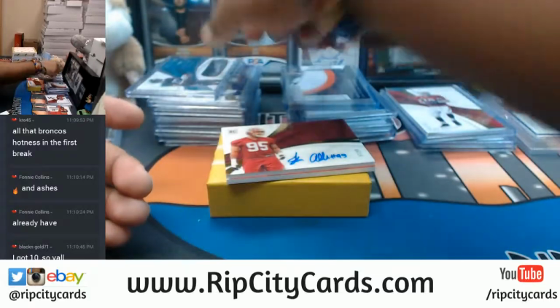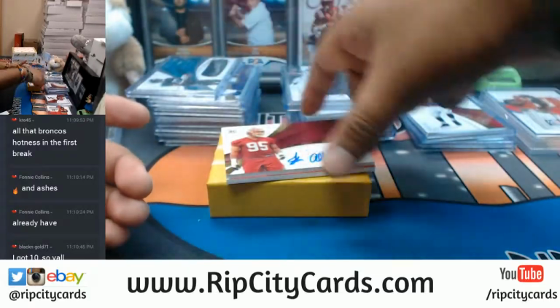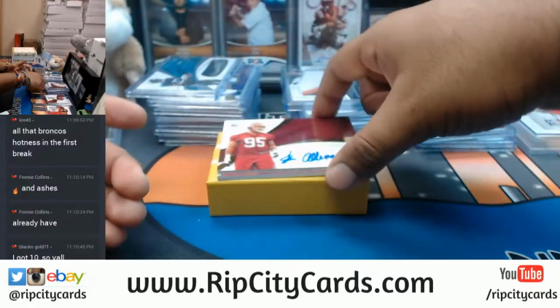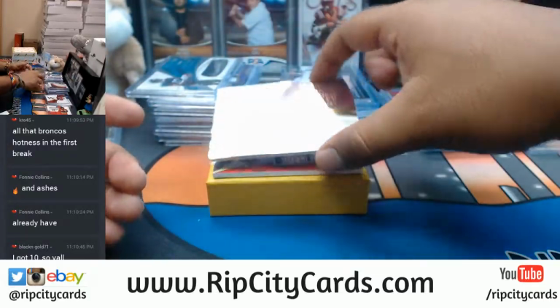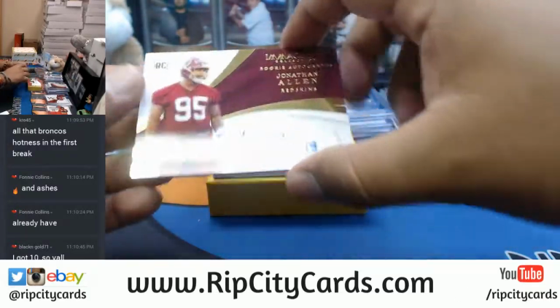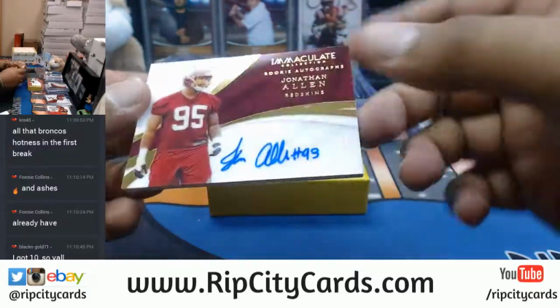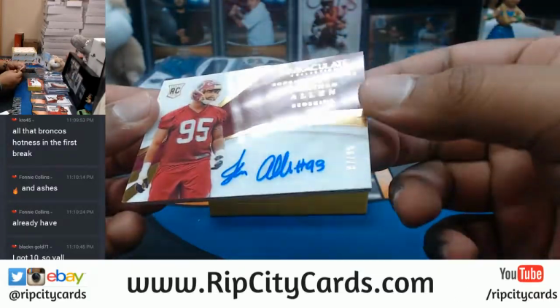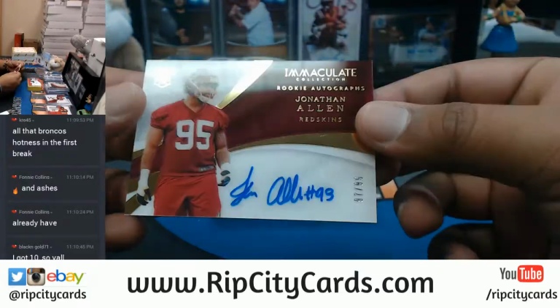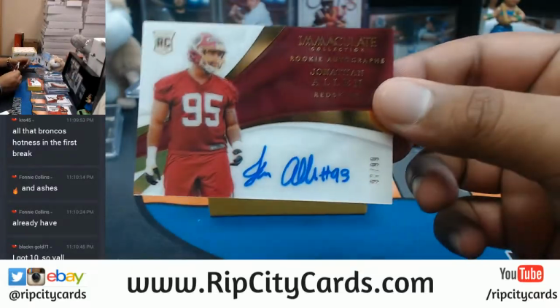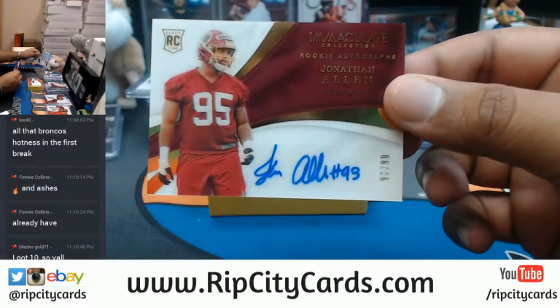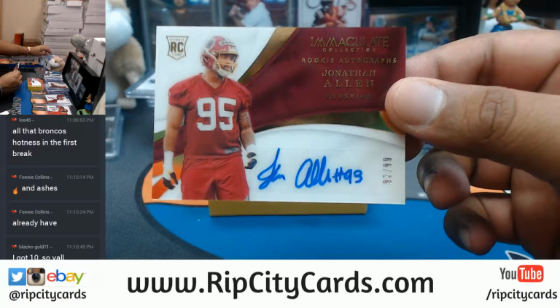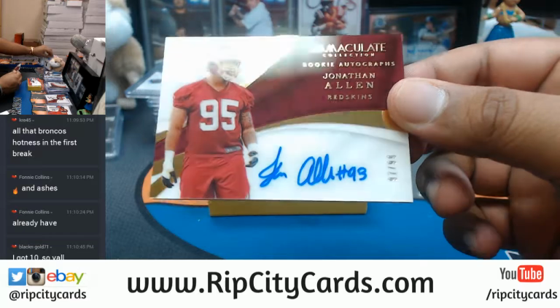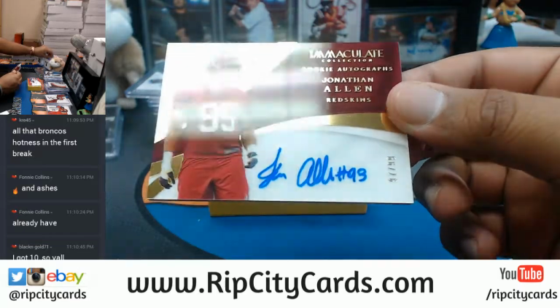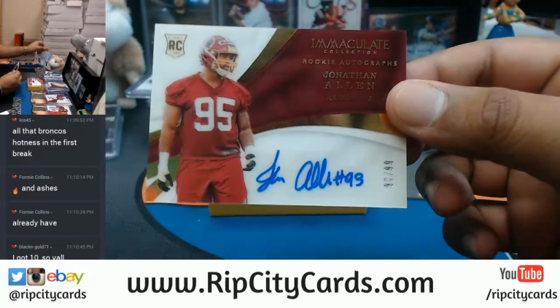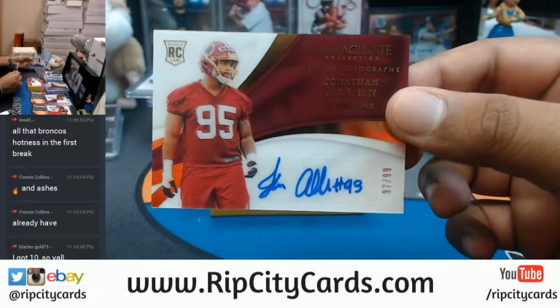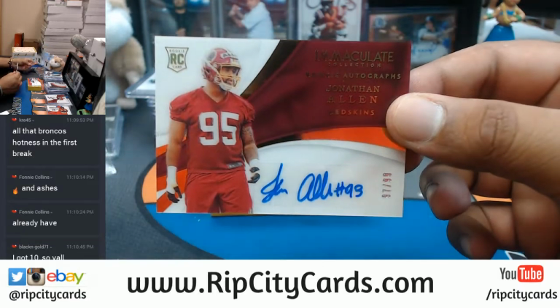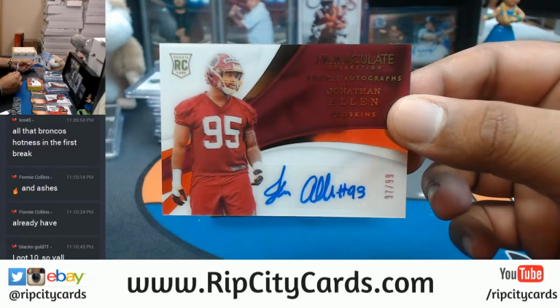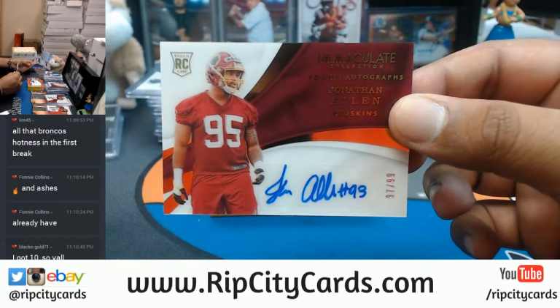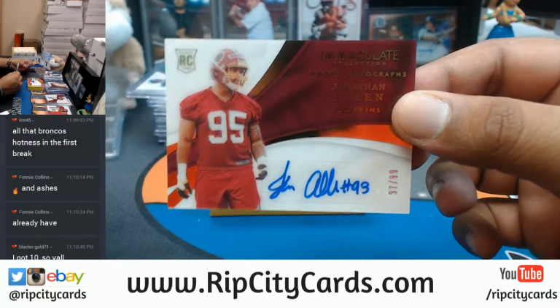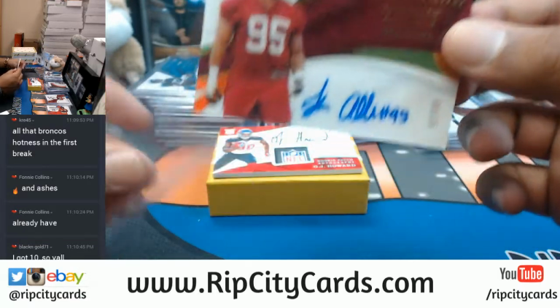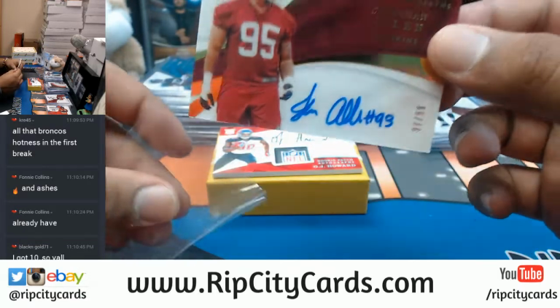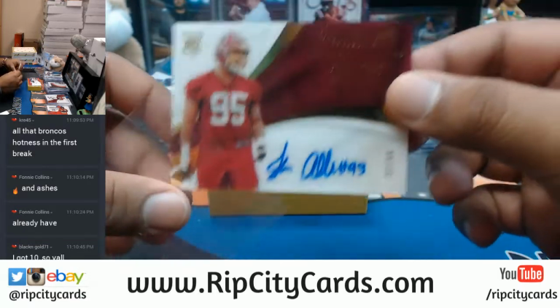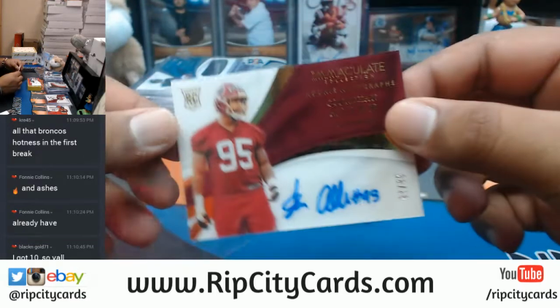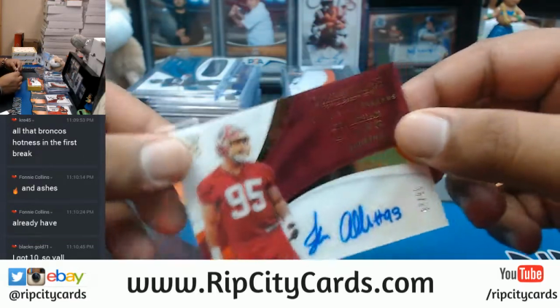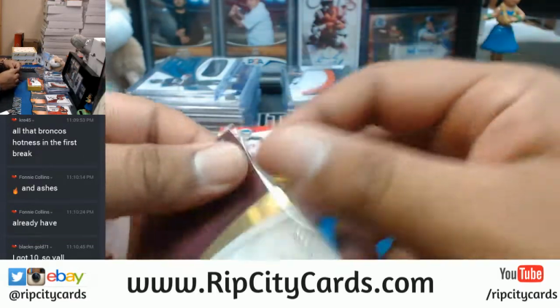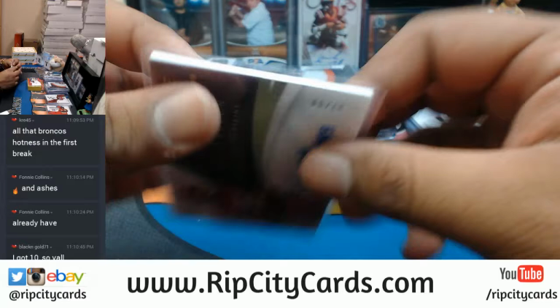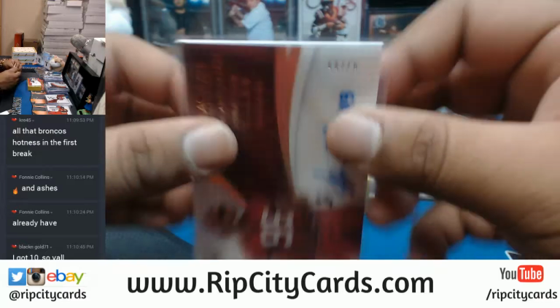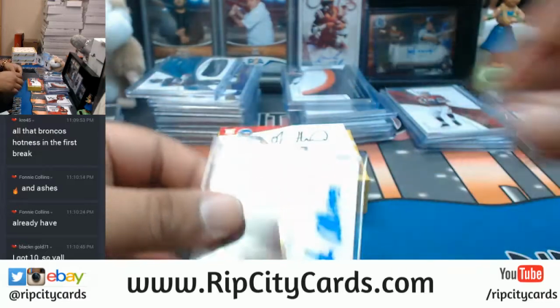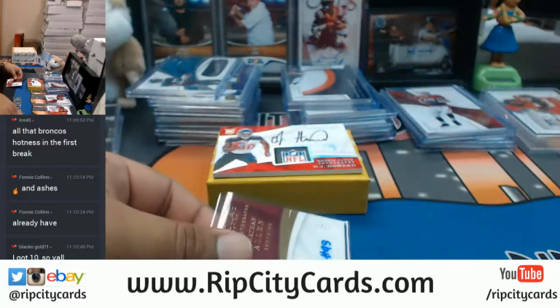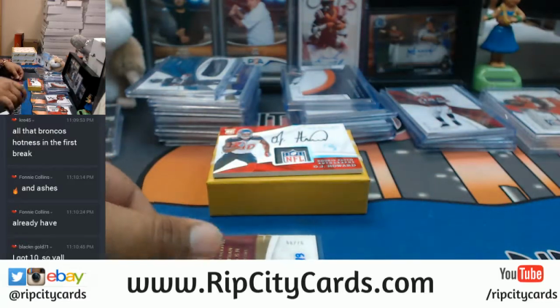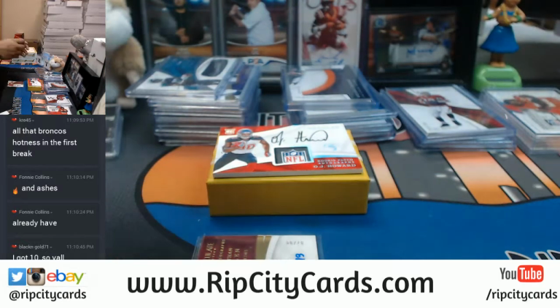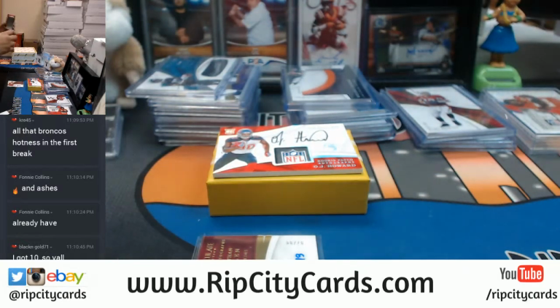For the Redskins, to 99 - Jonathan Allen. I need more top loaders.